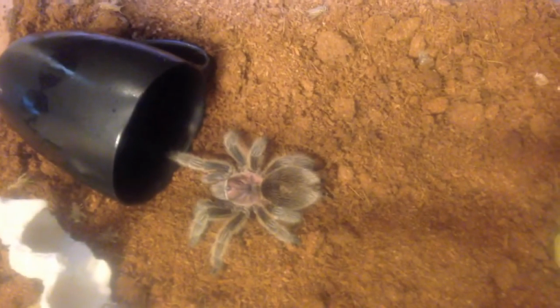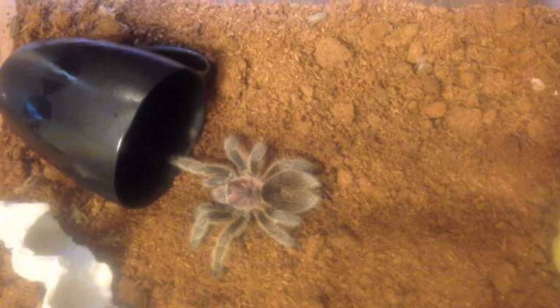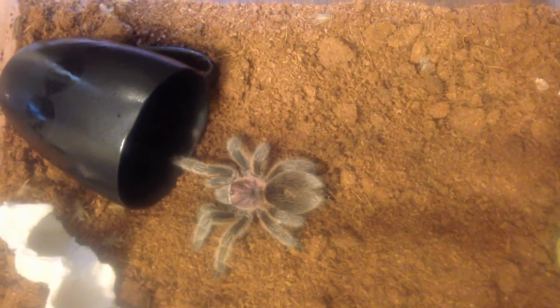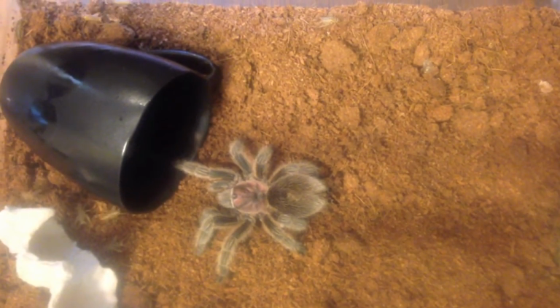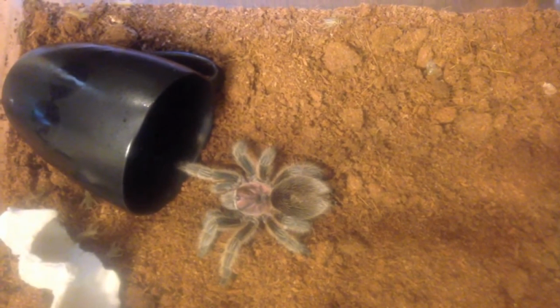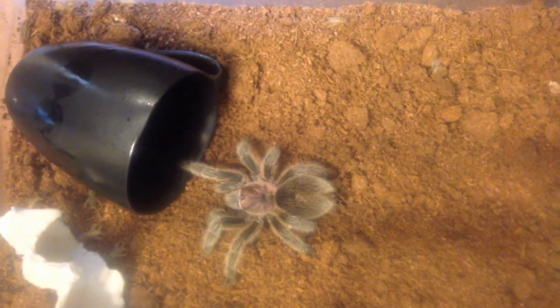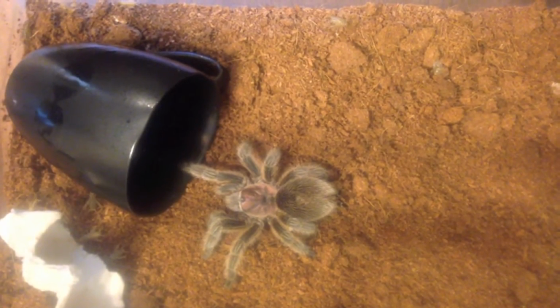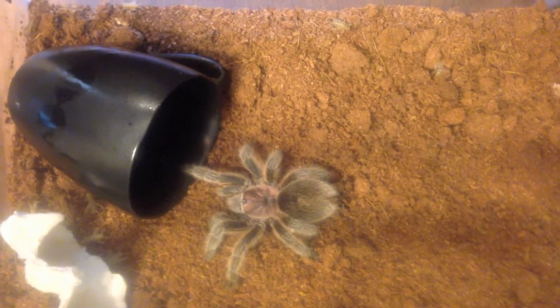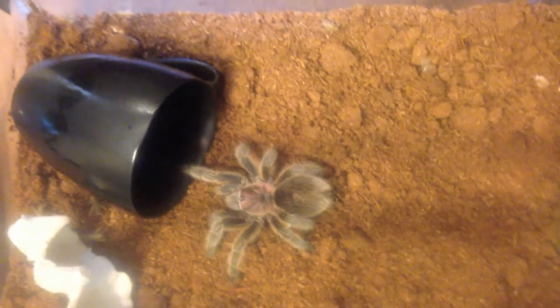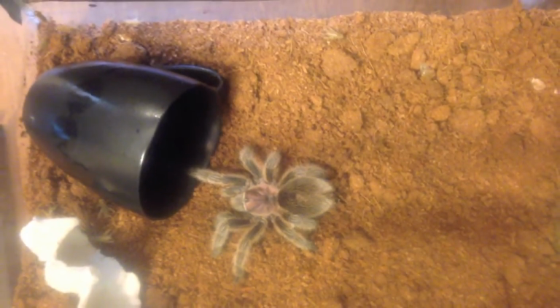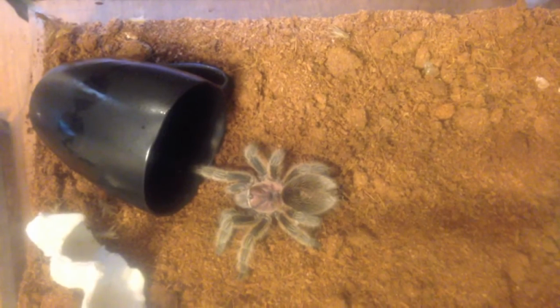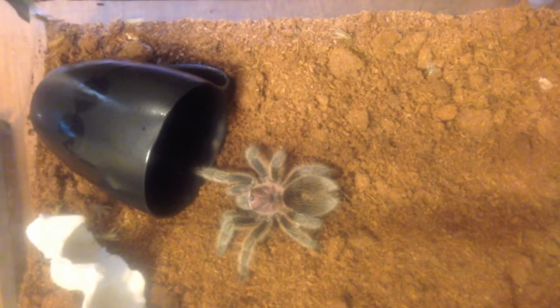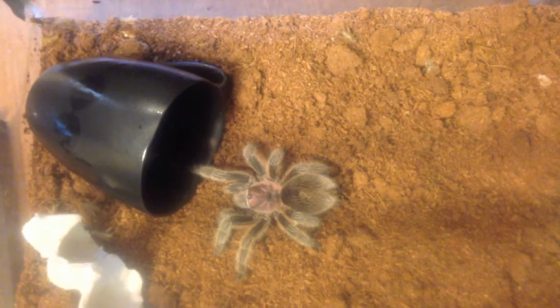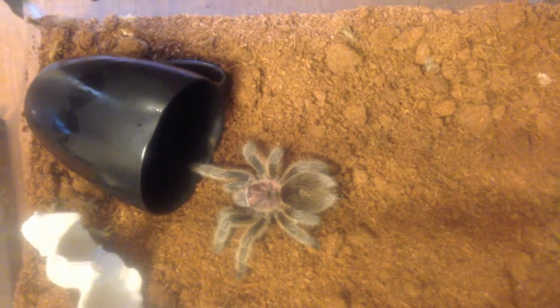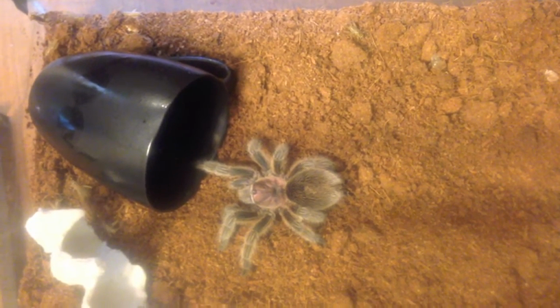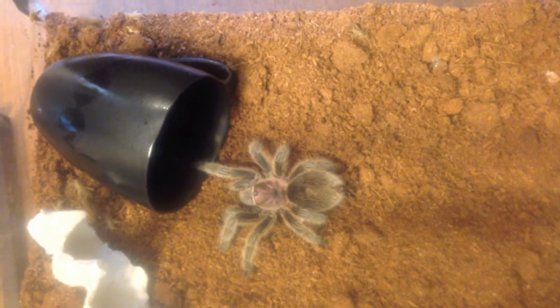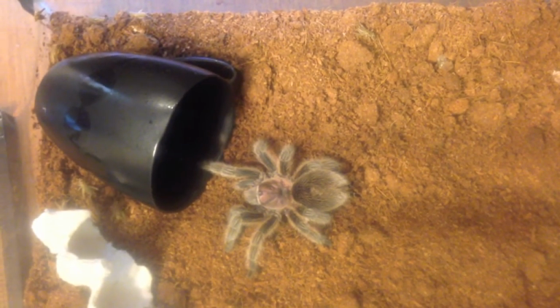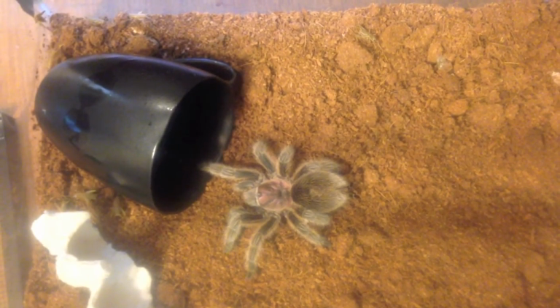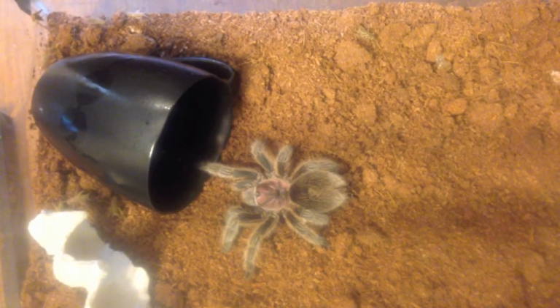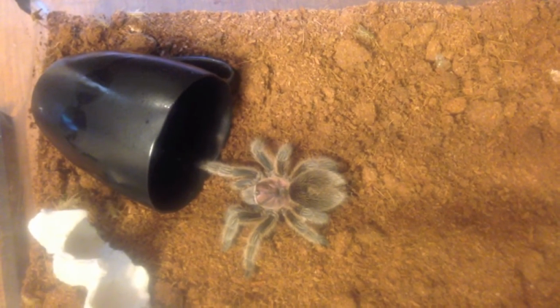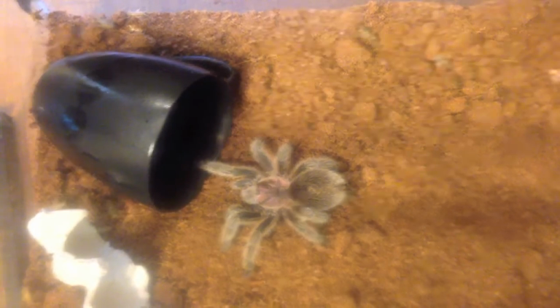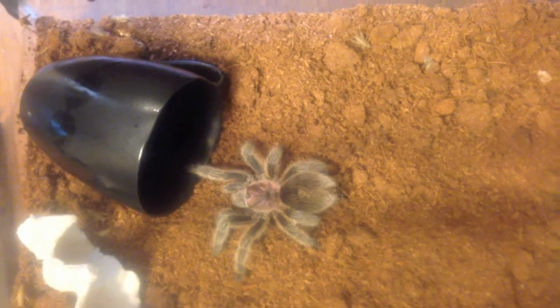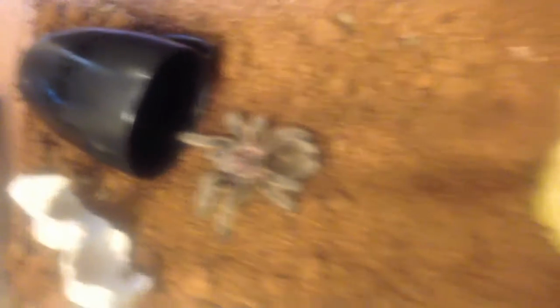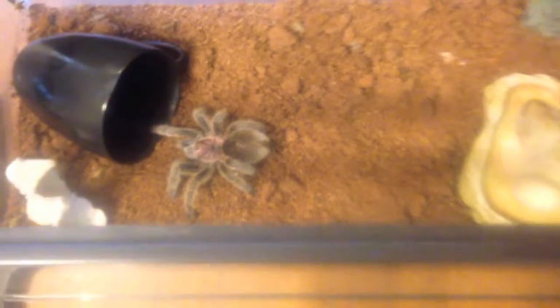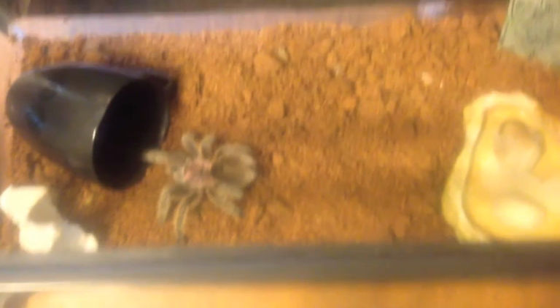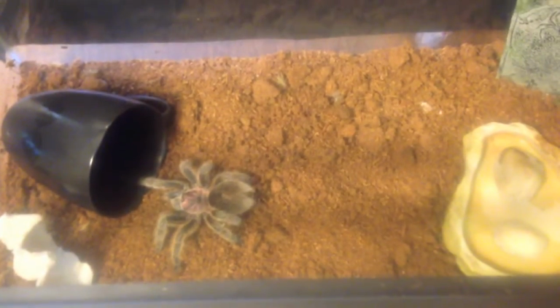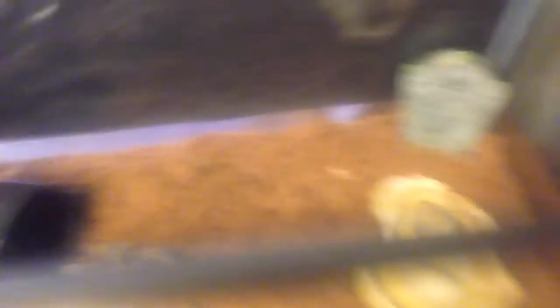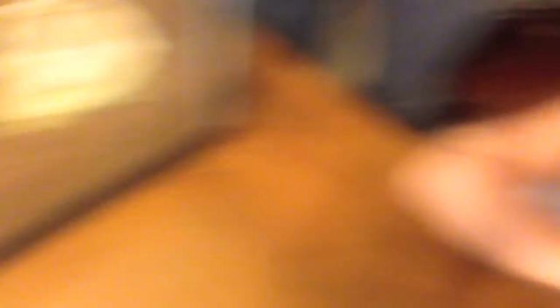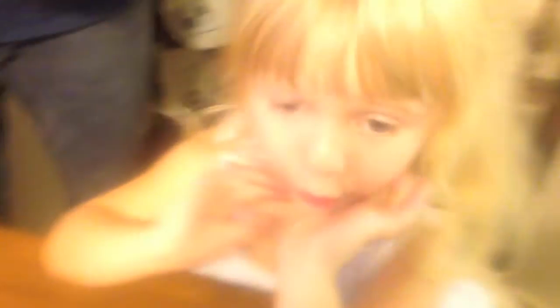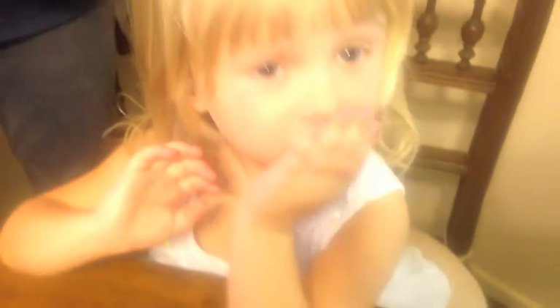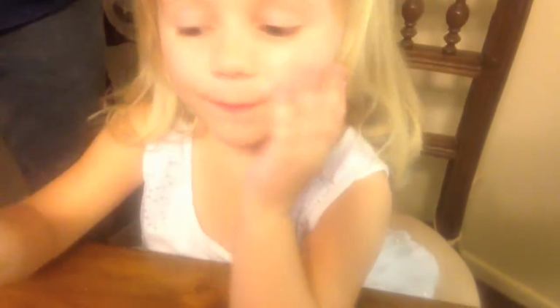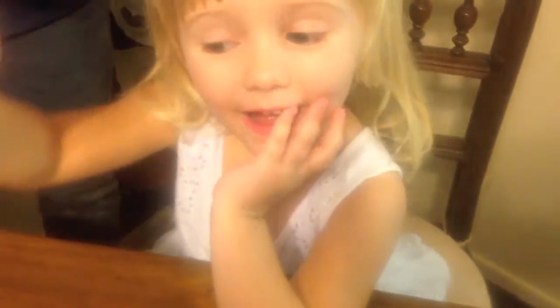Okay, so that's the lesson on how to take care of a tarantula. We're going to put some water in here, and she's good to go. And some cricket food. Thanks for watching. Bye!